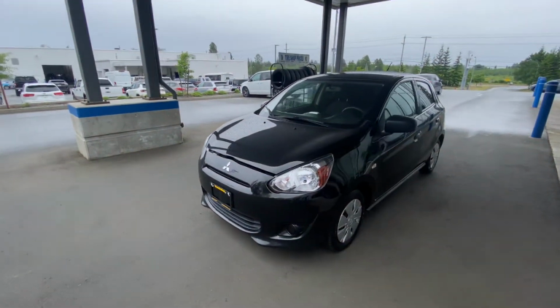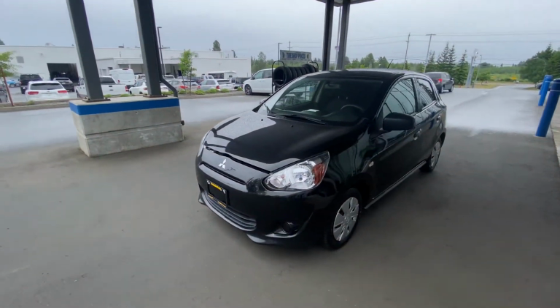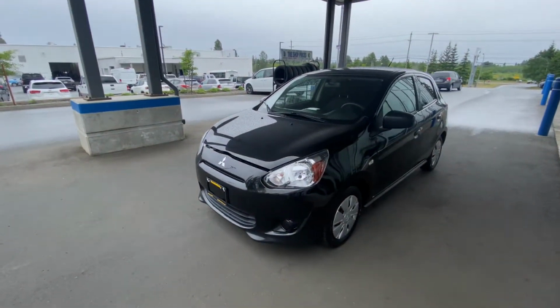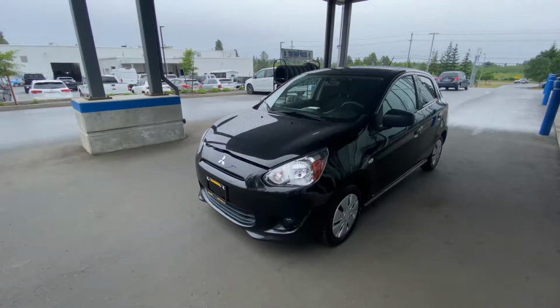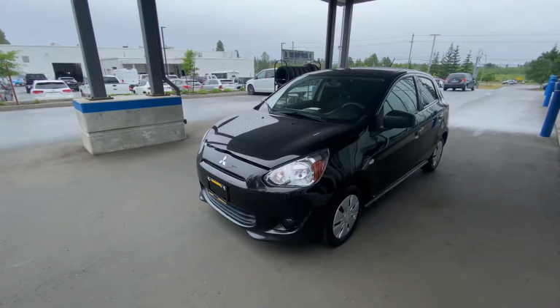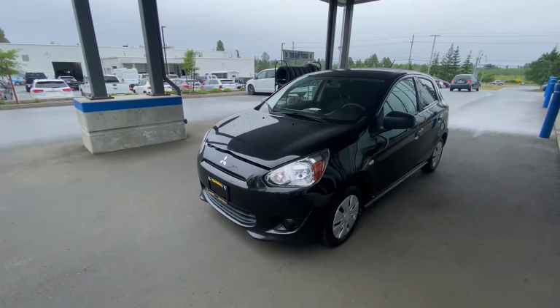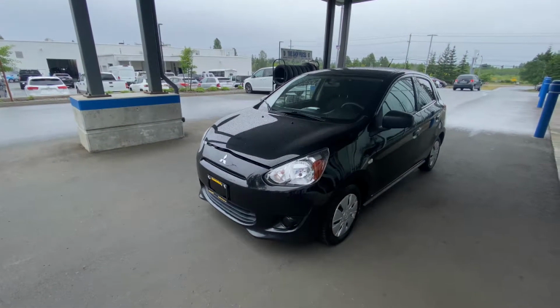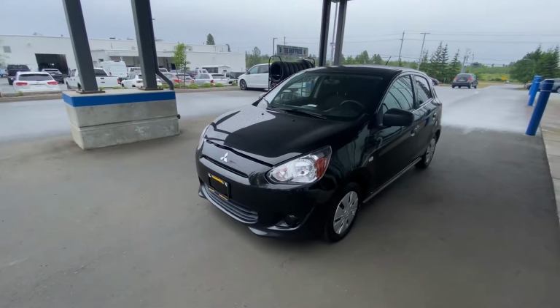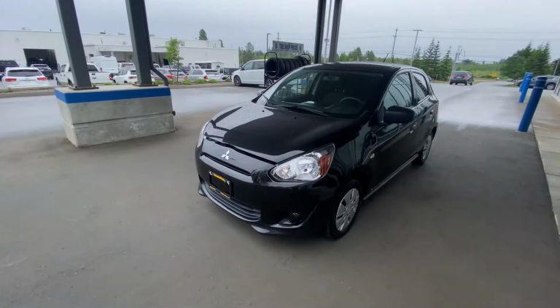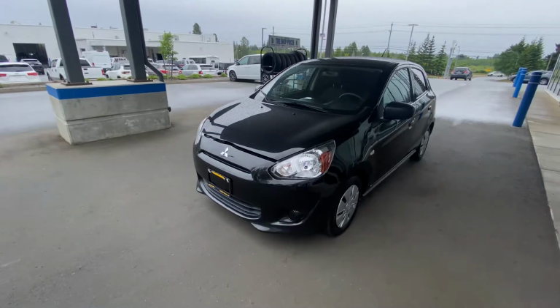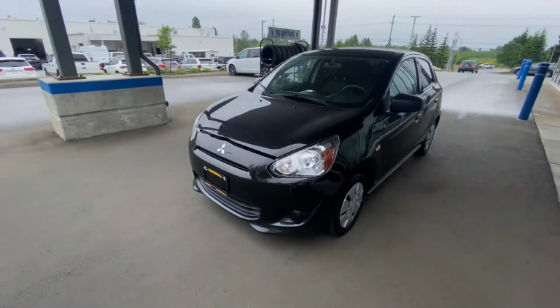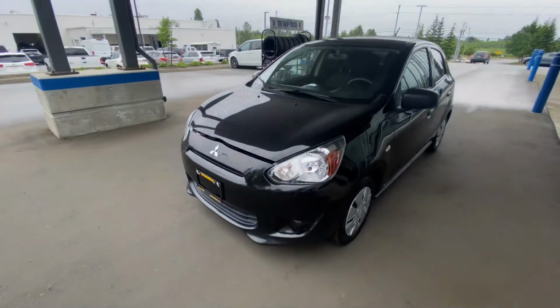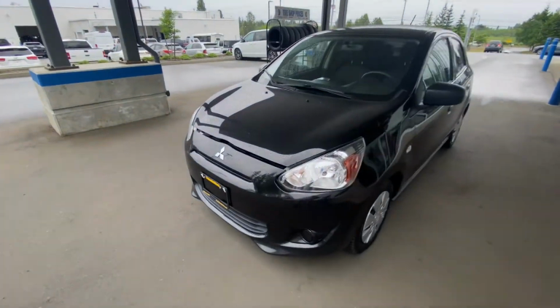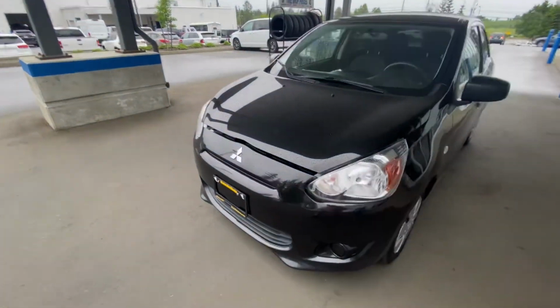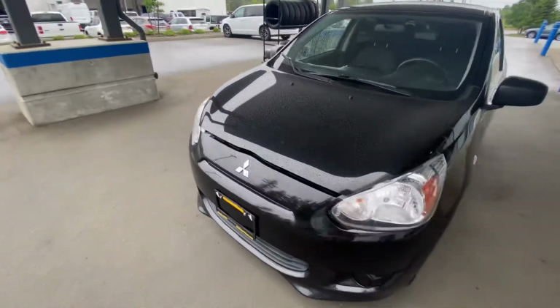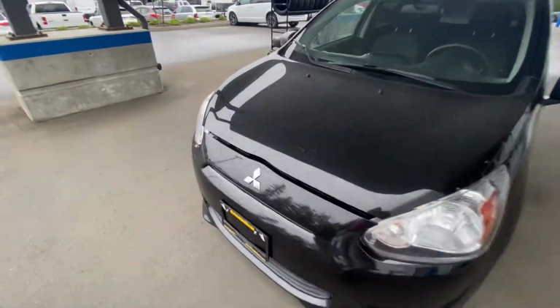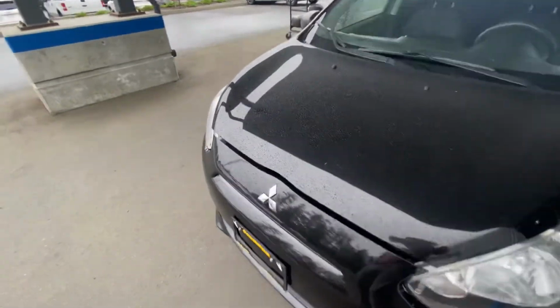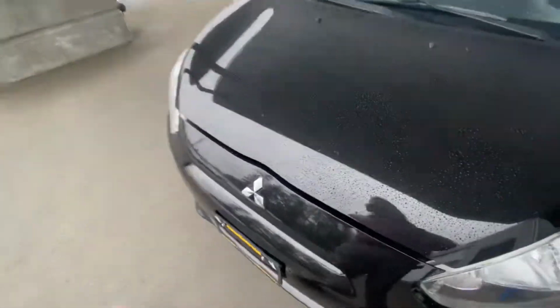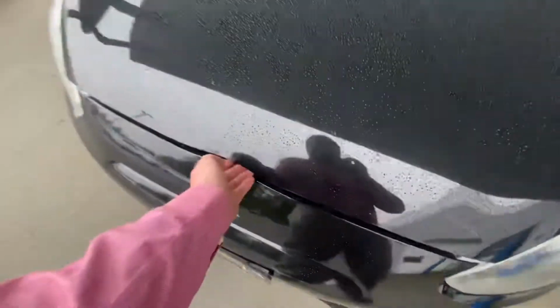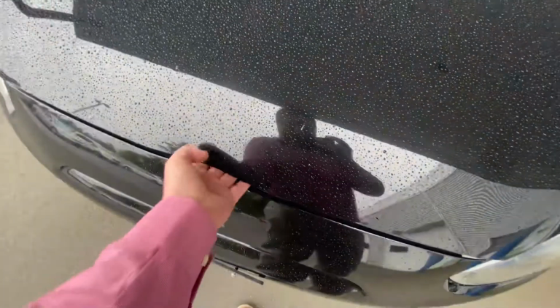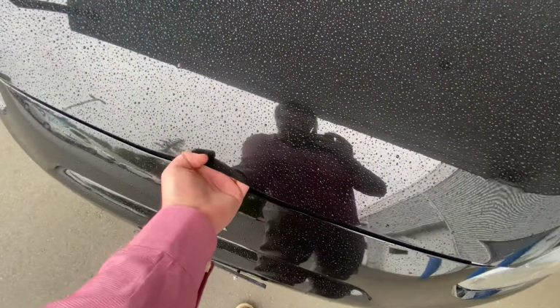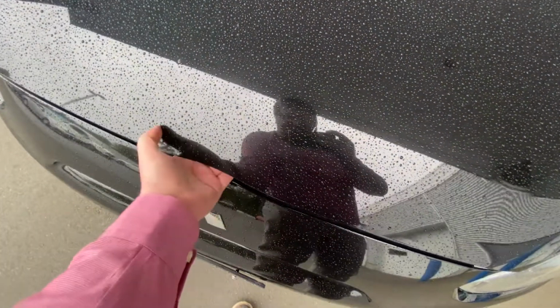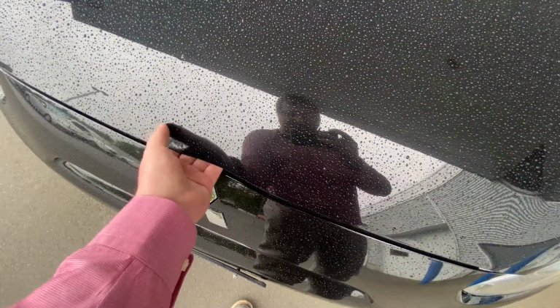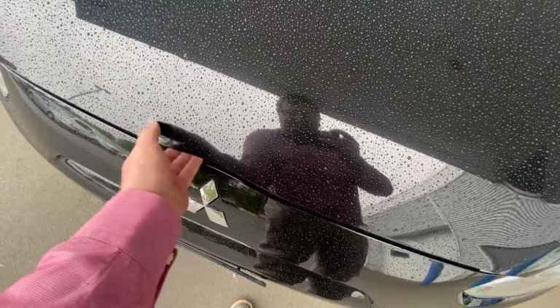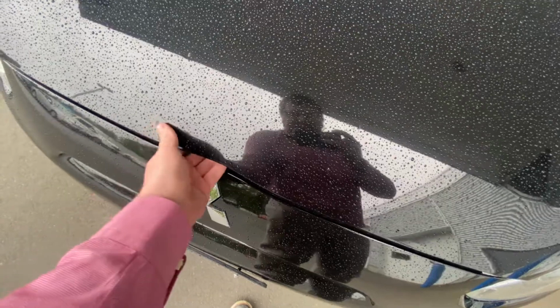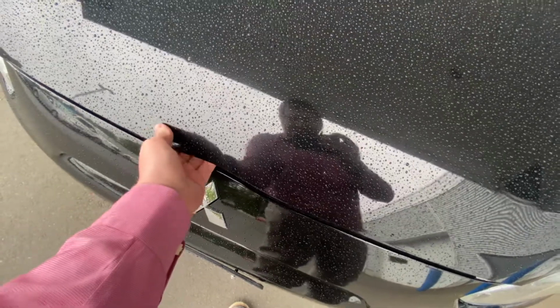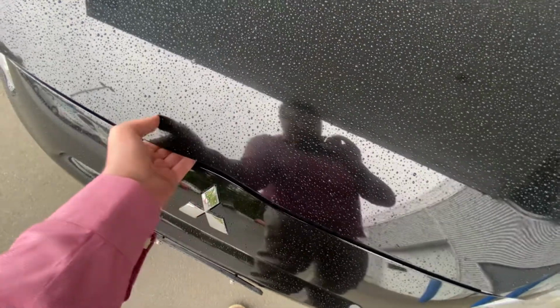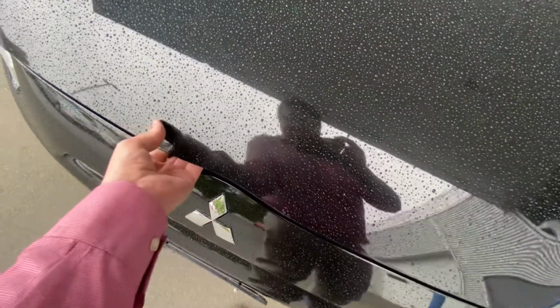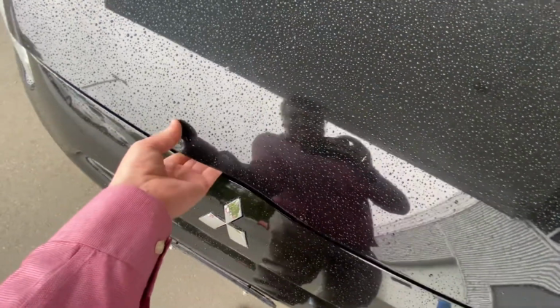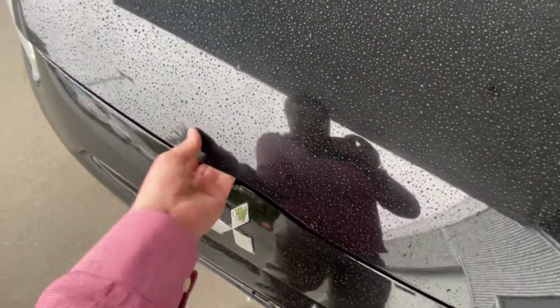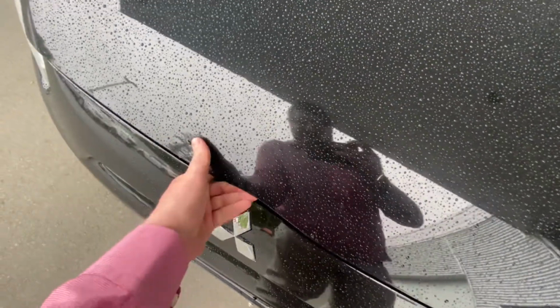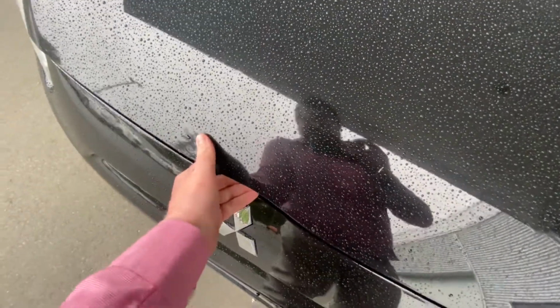This is a 2015, it's got a 5-speed manual in it and a 1.2 liter engine. I've never seen such a small engine in a car before — they're fantastic on fuel.